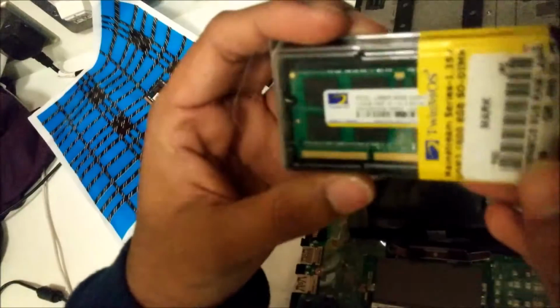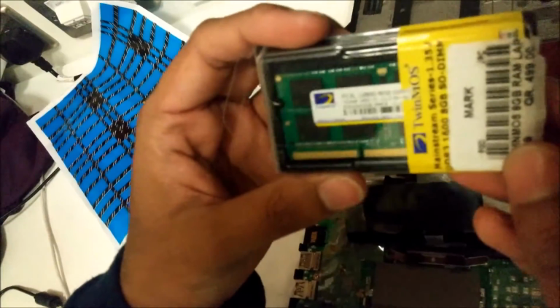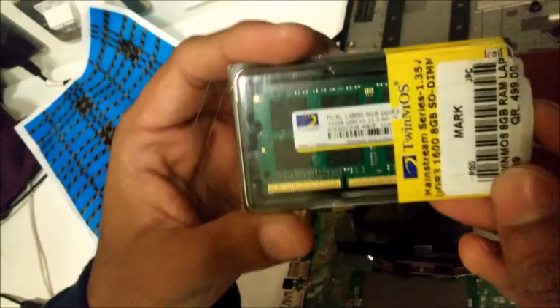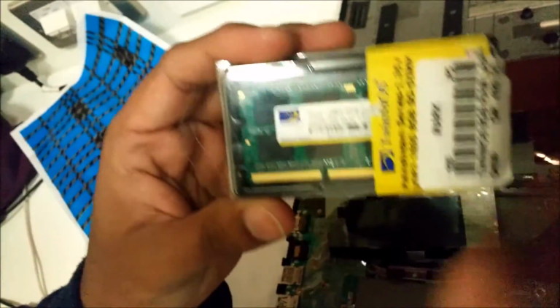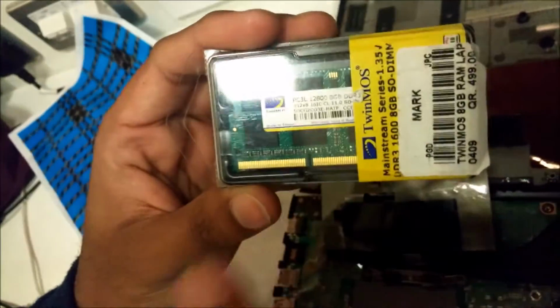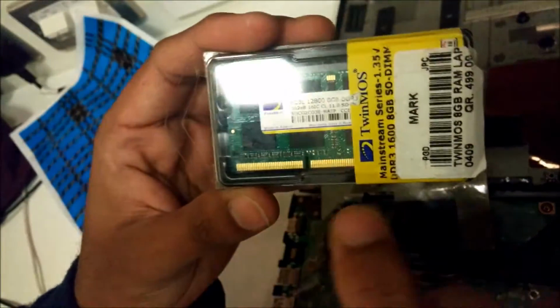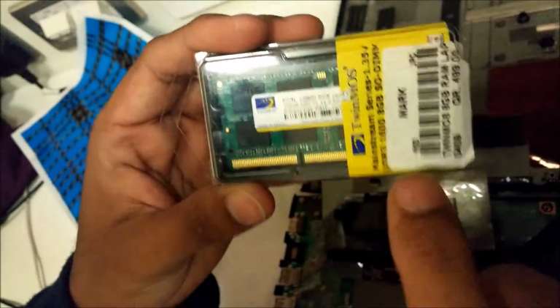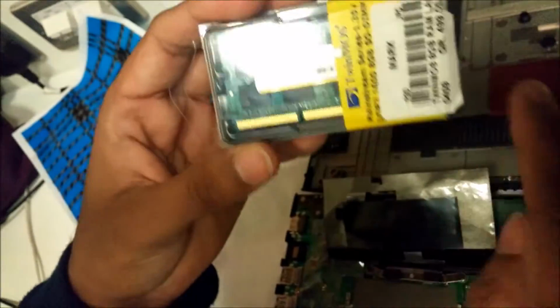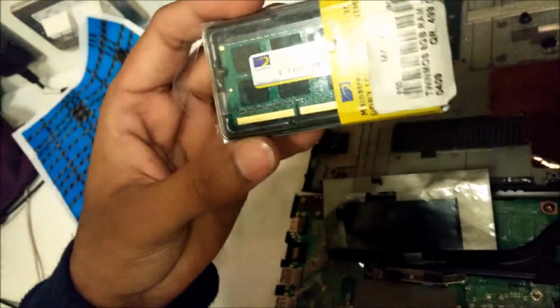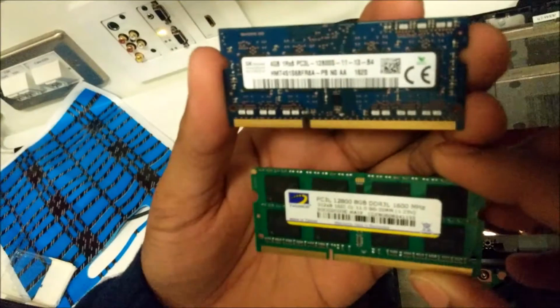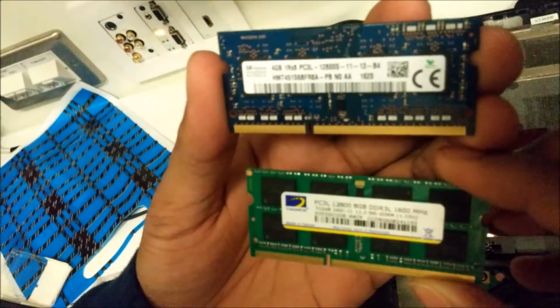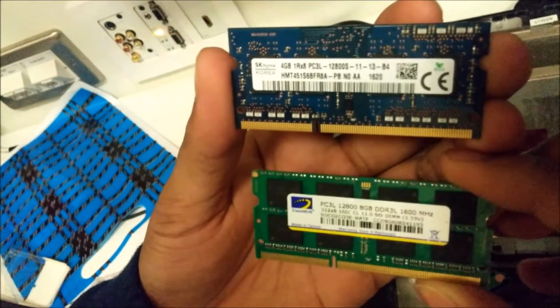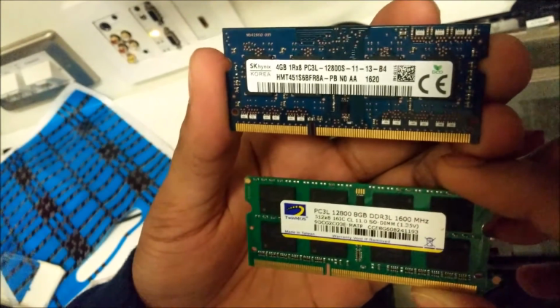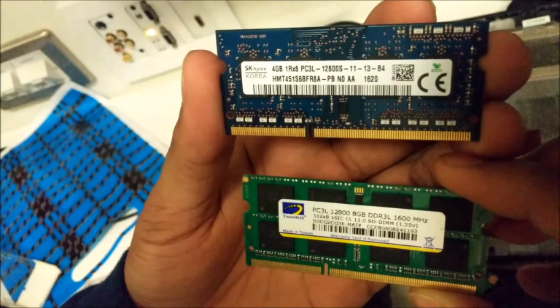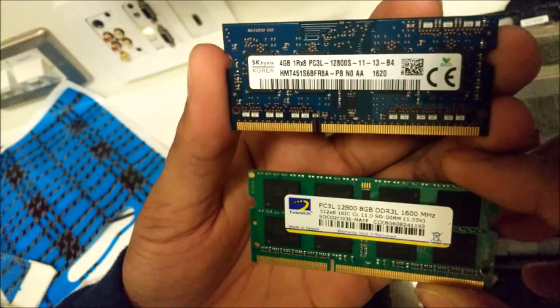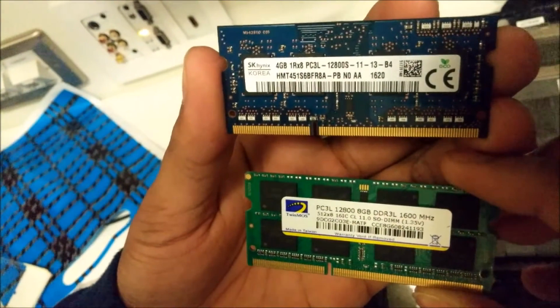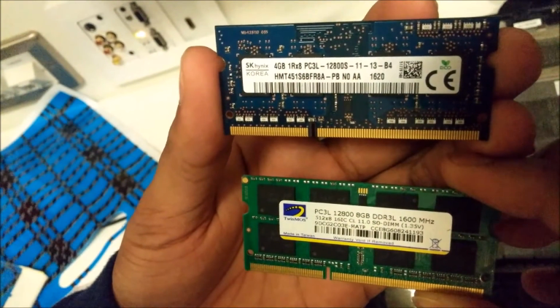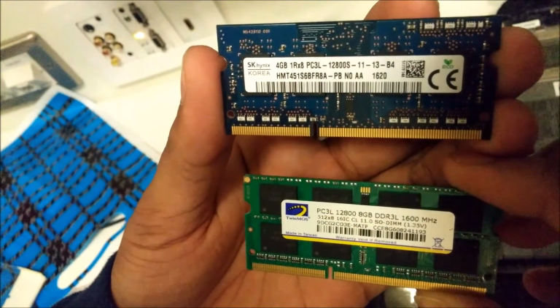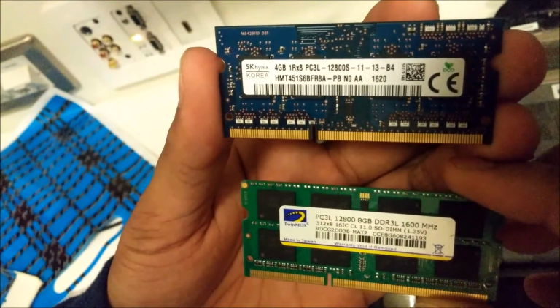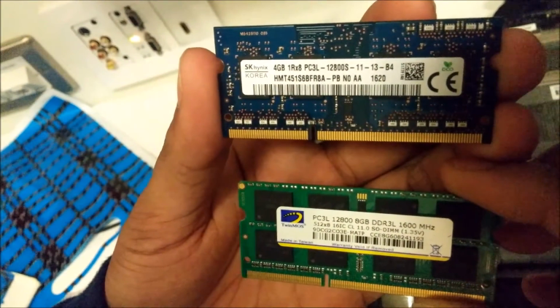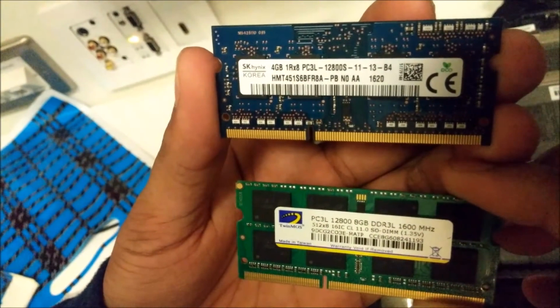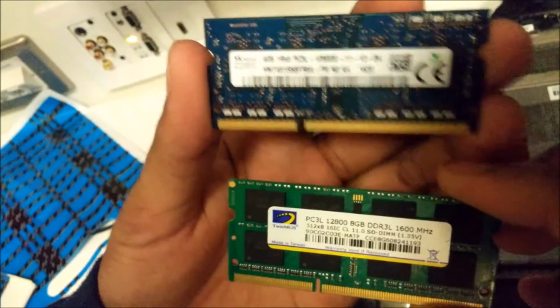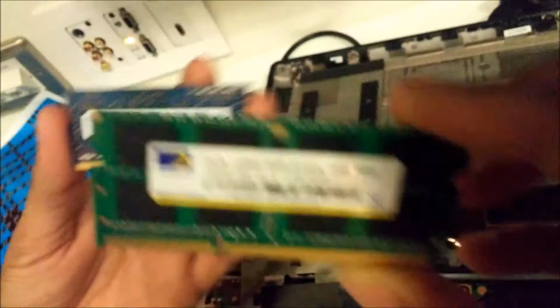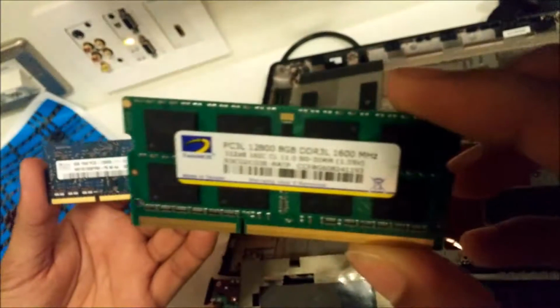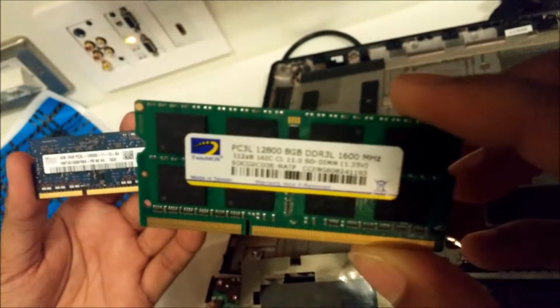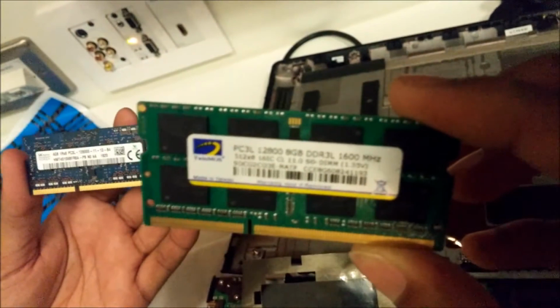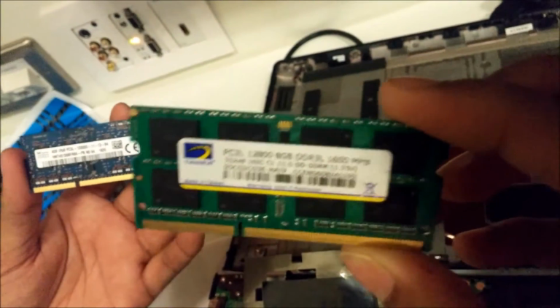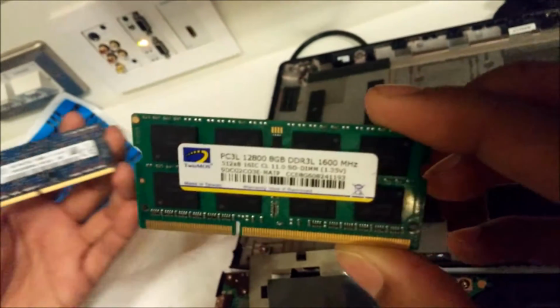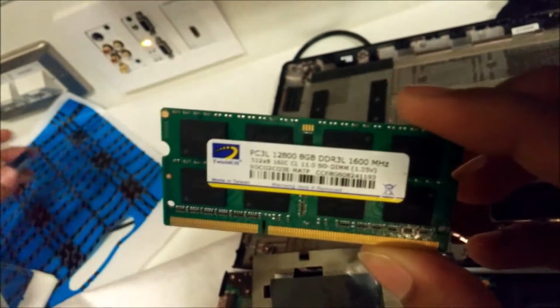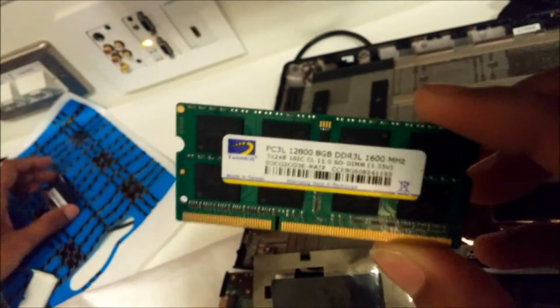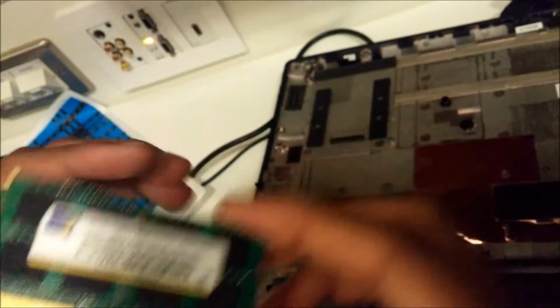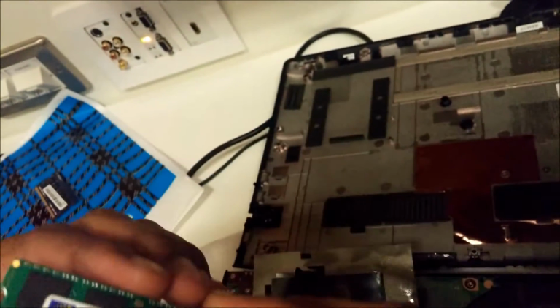This is the RAM that I have bought — it is of the same model. As you can see, both of these are PC3L-12800S series. This is the 8GB RAM that I have bought, and now I'm going to place this in the slot.